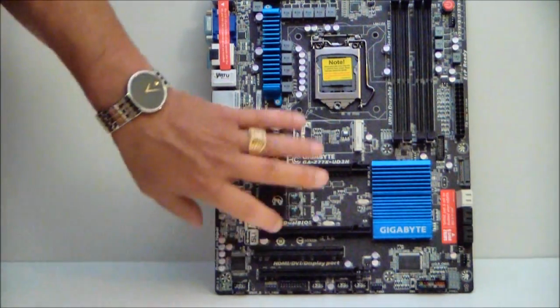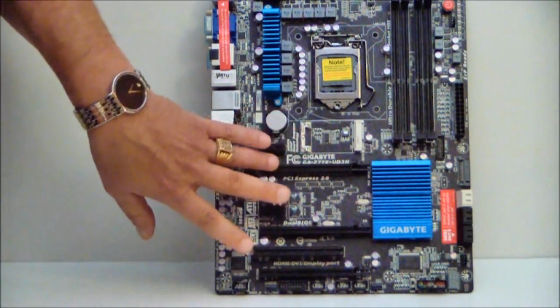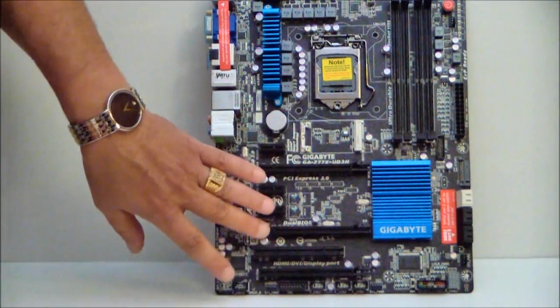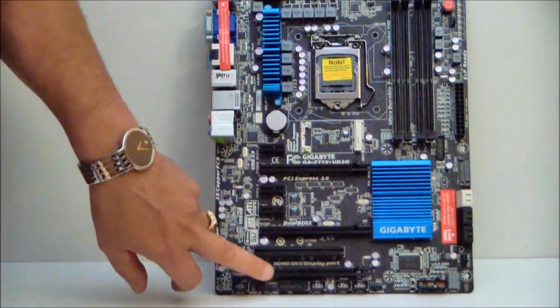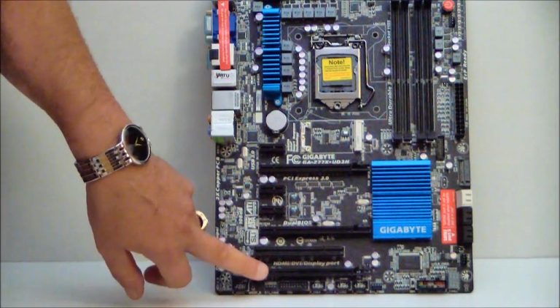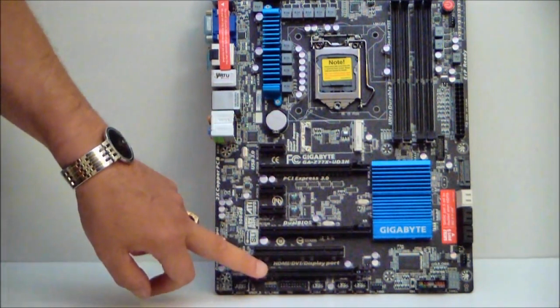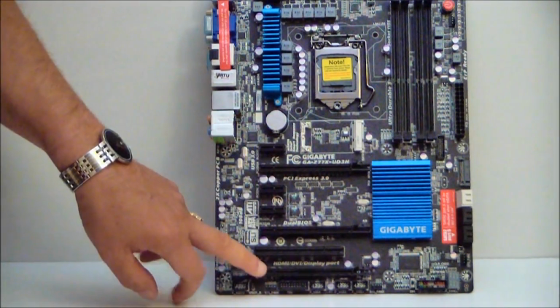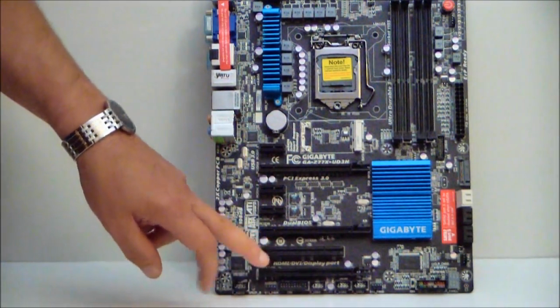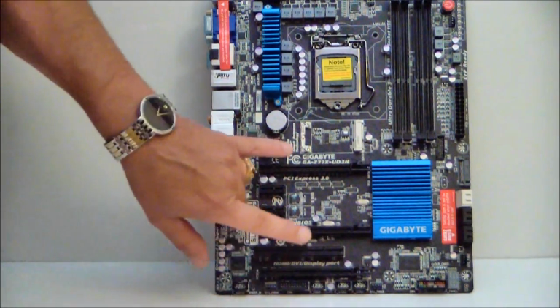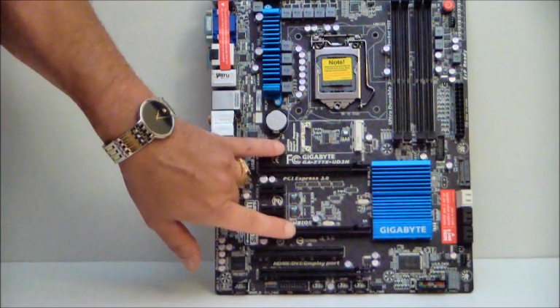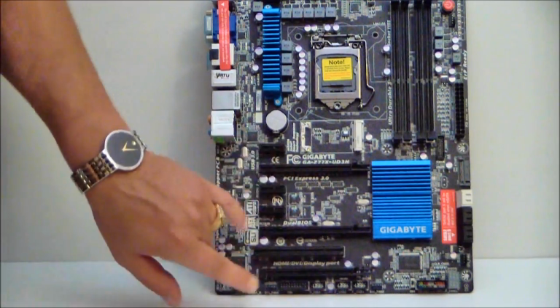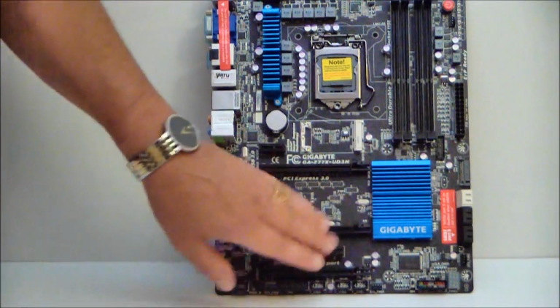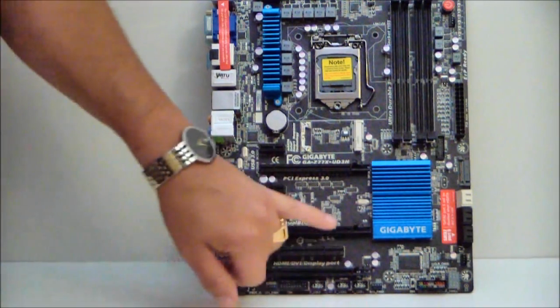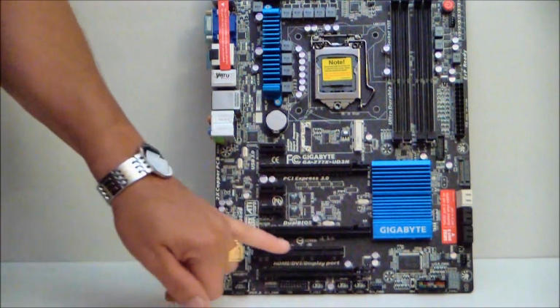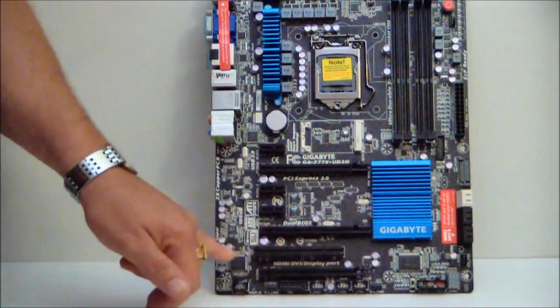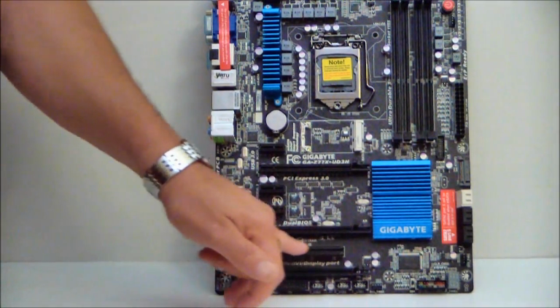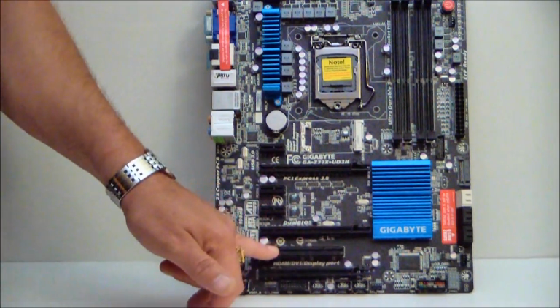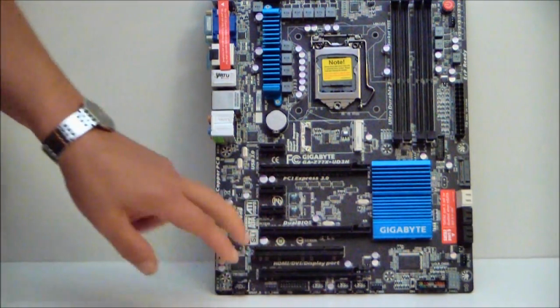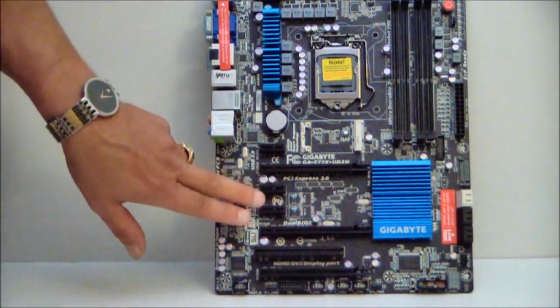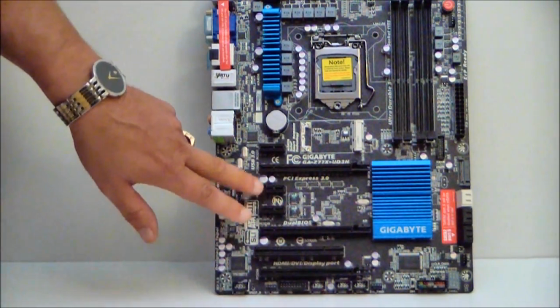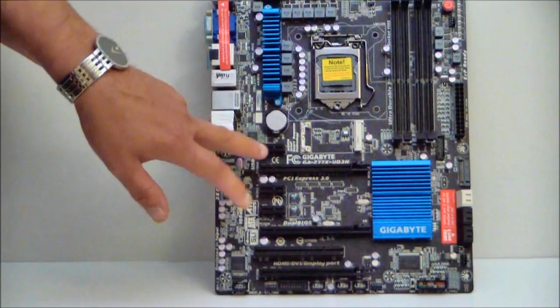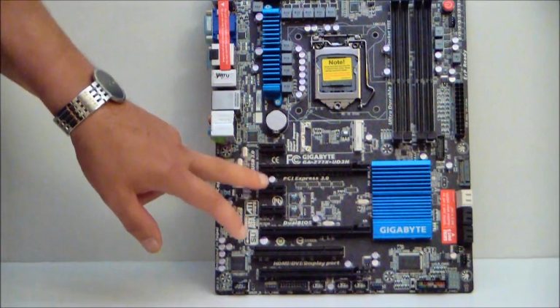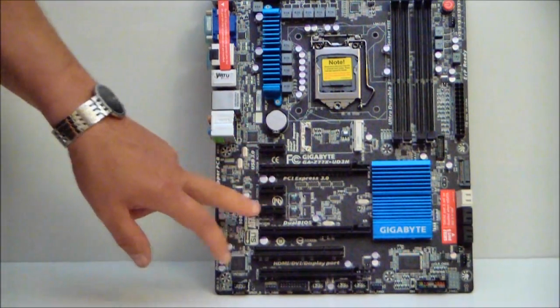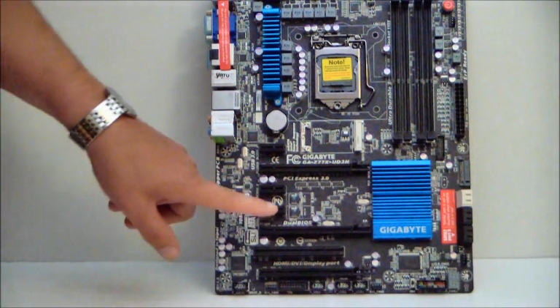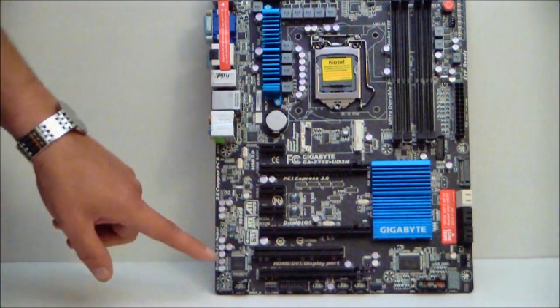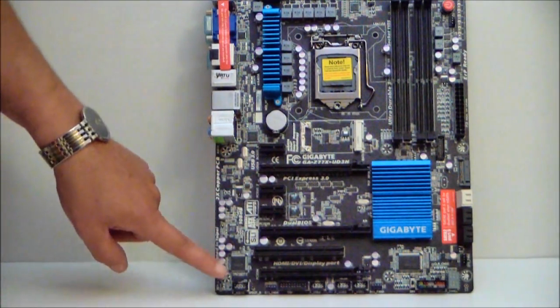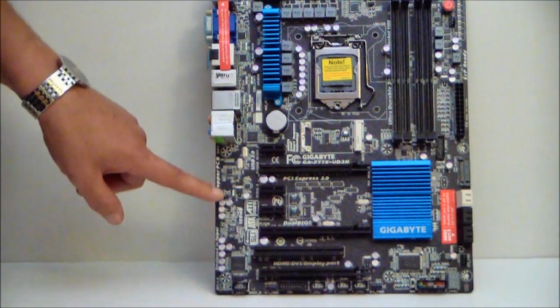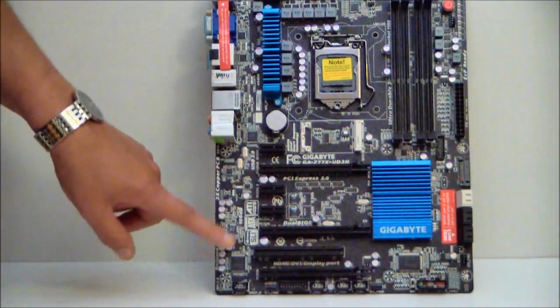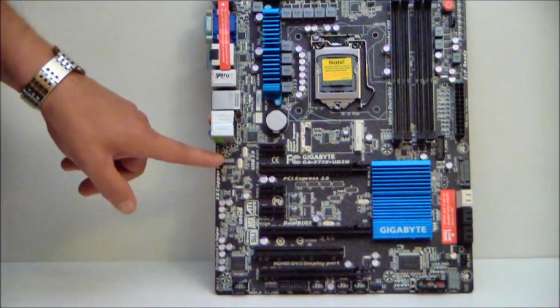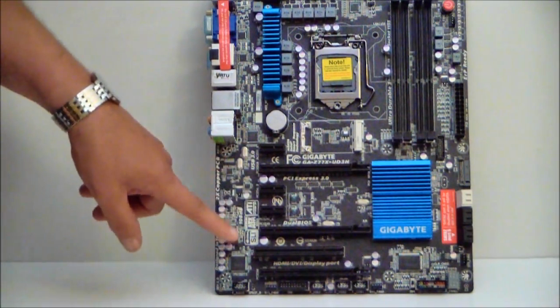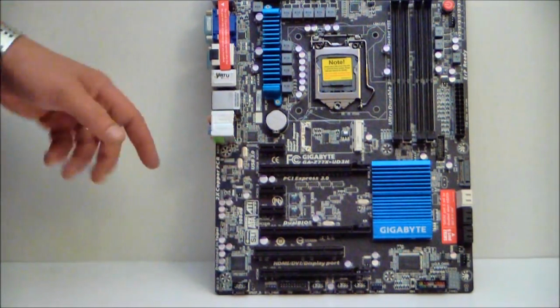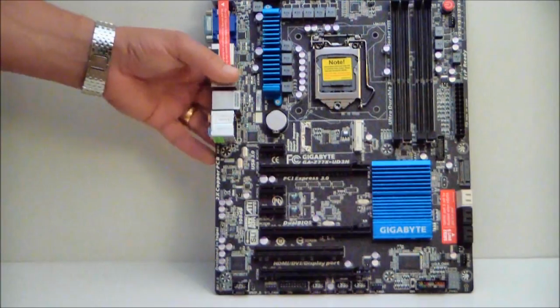We have 3 PCIe connectors, 1 PCI, and 3 PCIe x1 slots. Here are your capacitors on the side of the board as we come up.